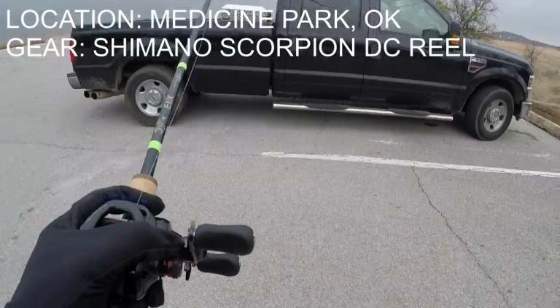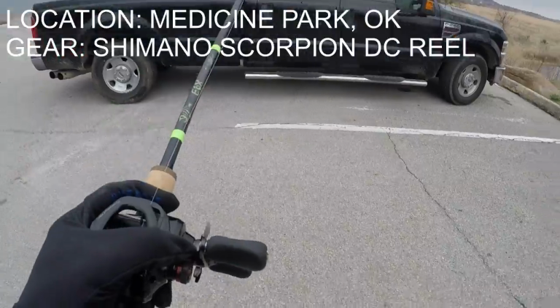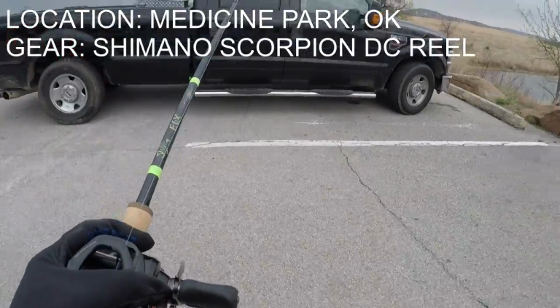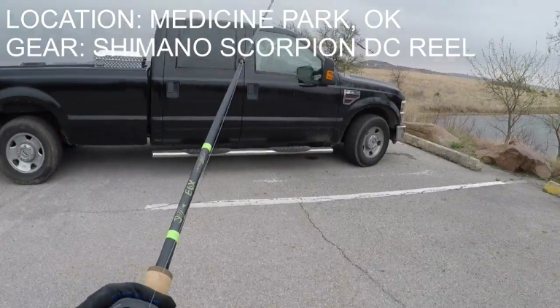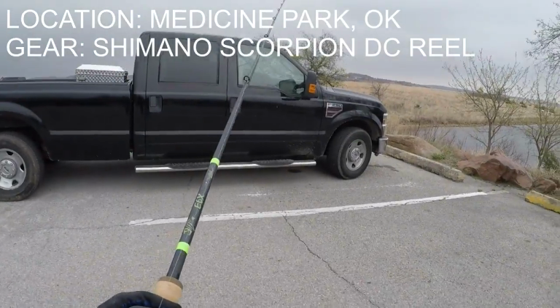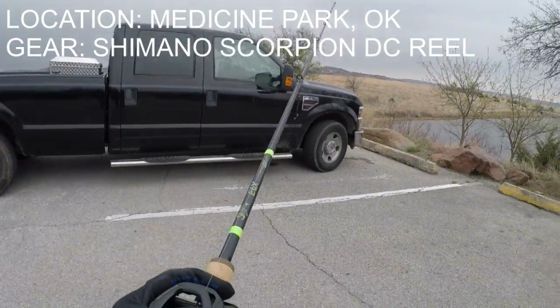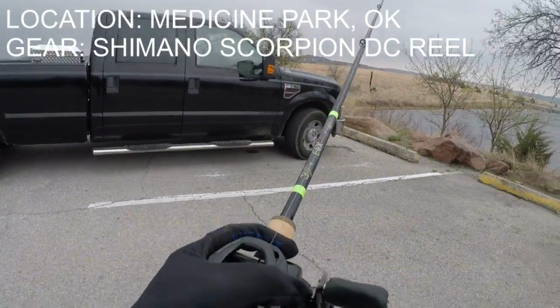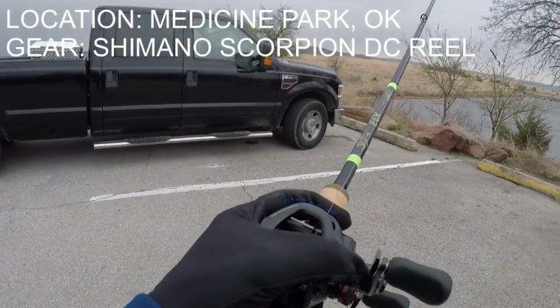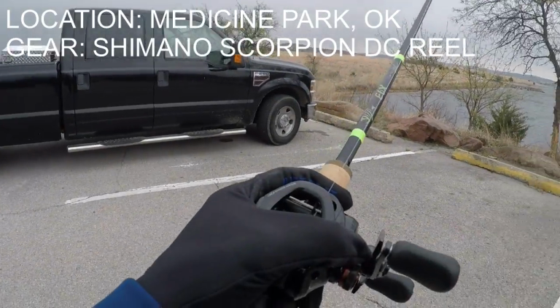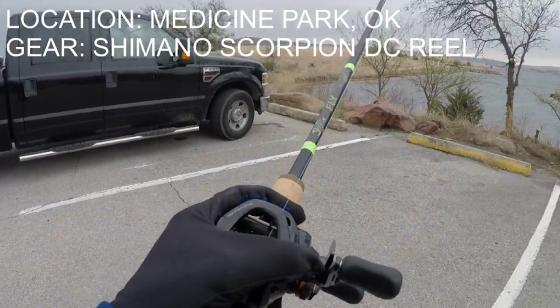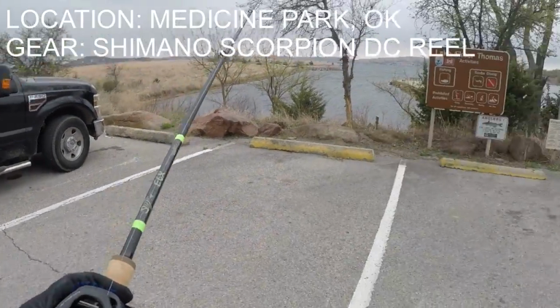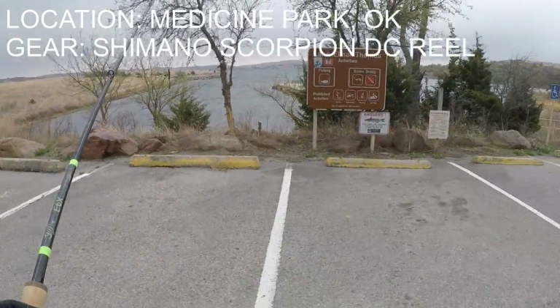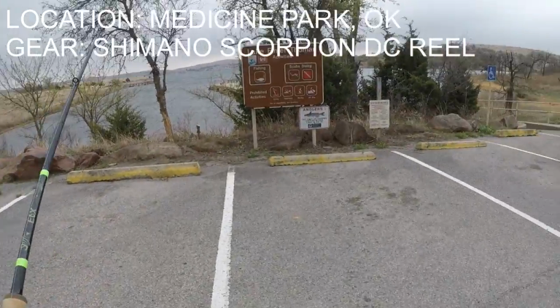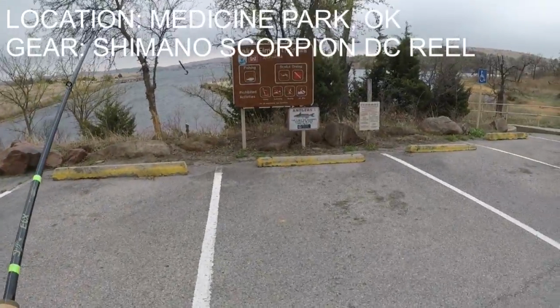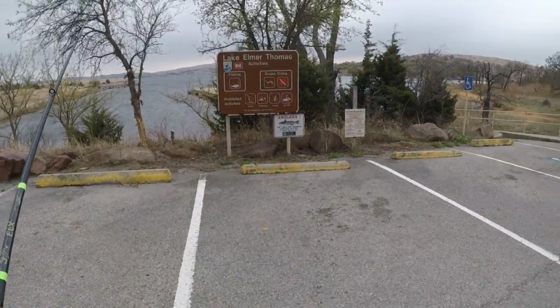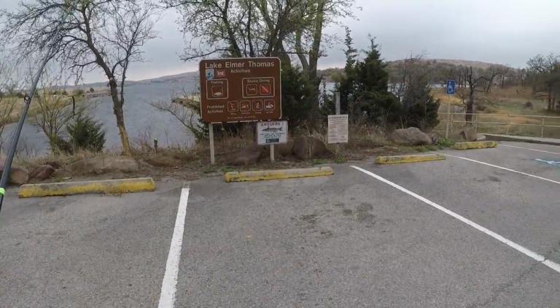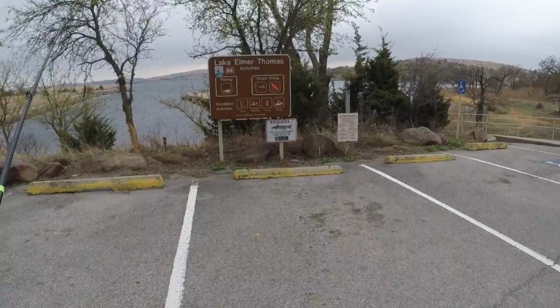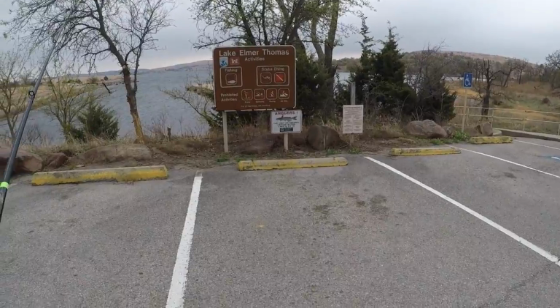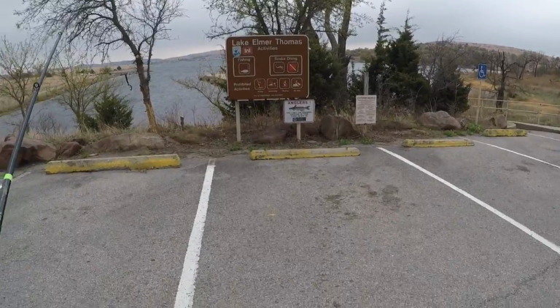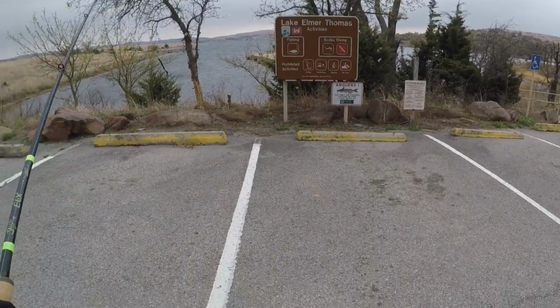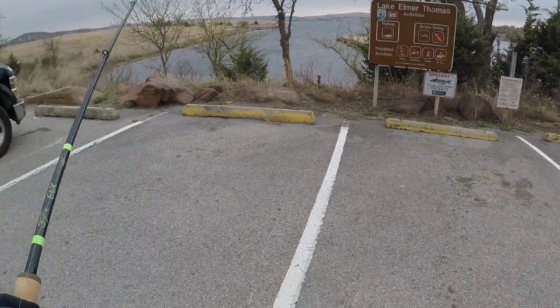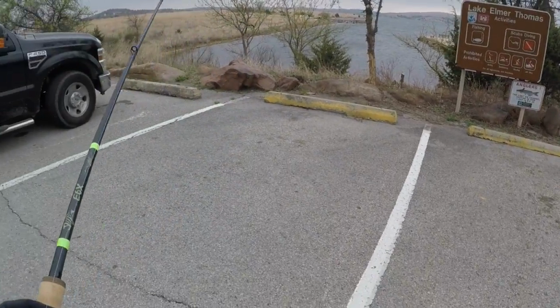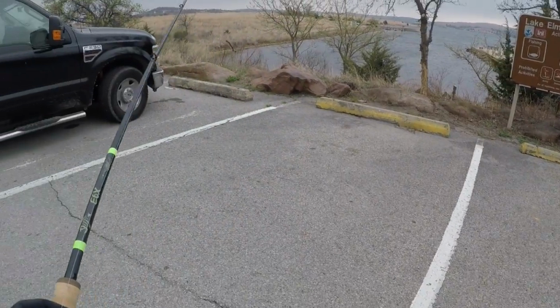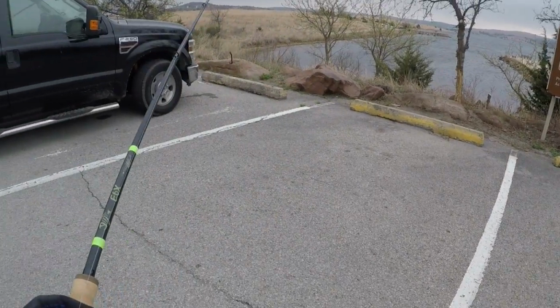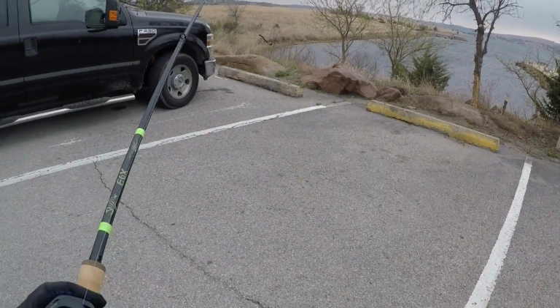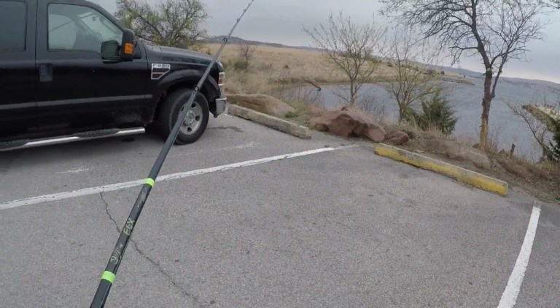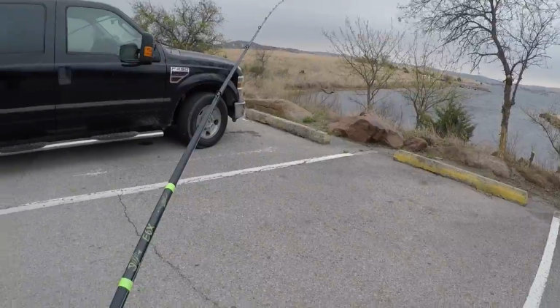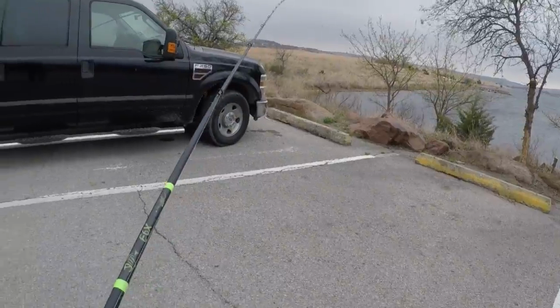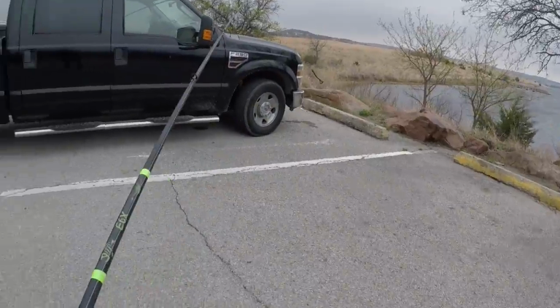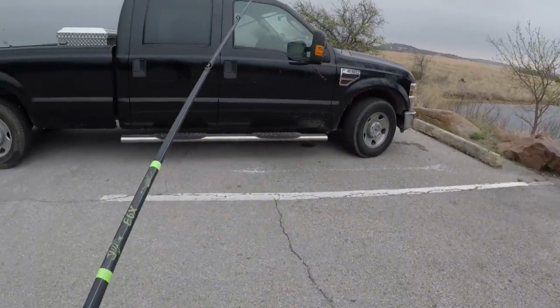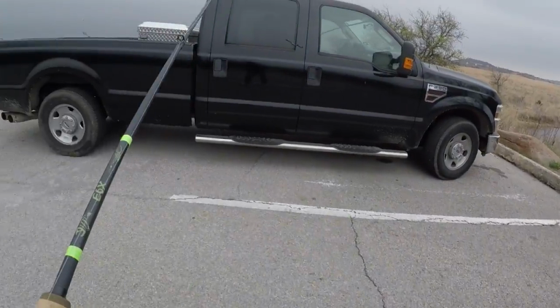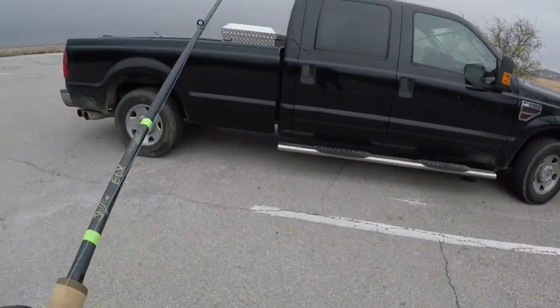Alright, just arrived here to the local lake. Got my spinners ready. This is where we're at location. Let's see what we can catch today. It's been a while, about ready to get back here.